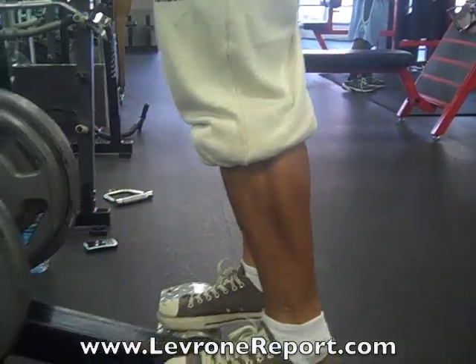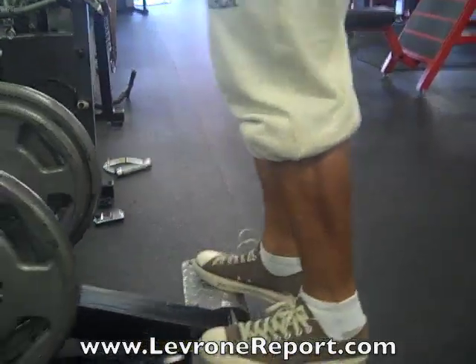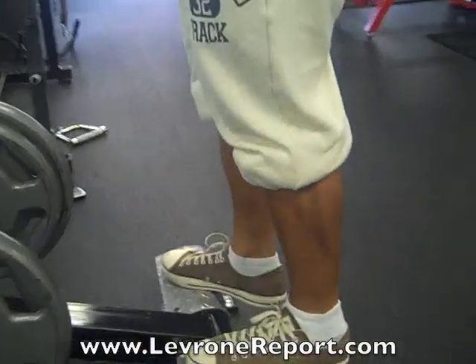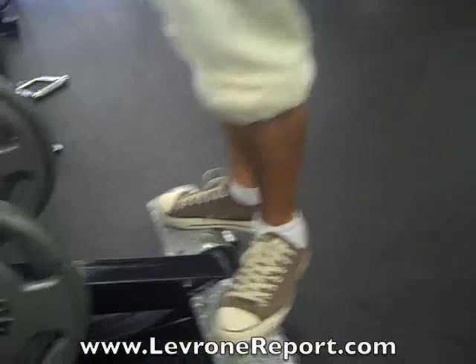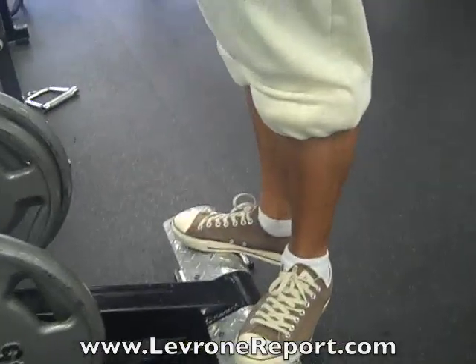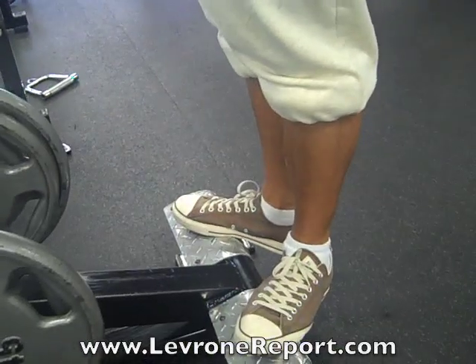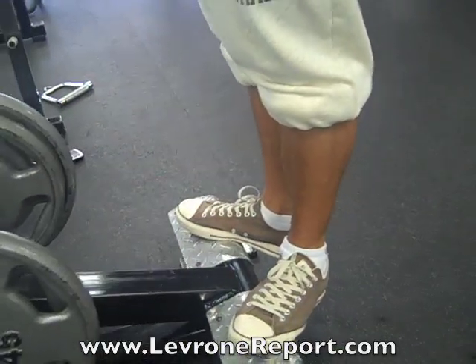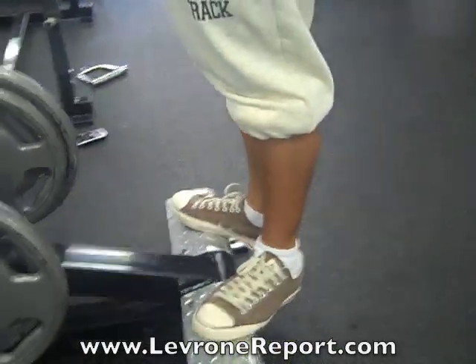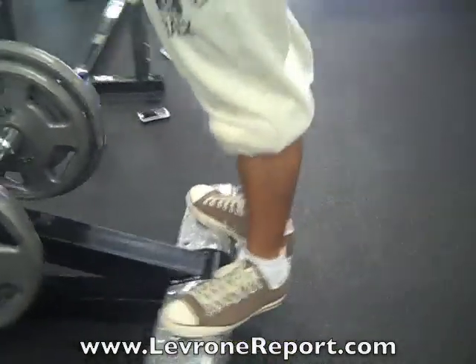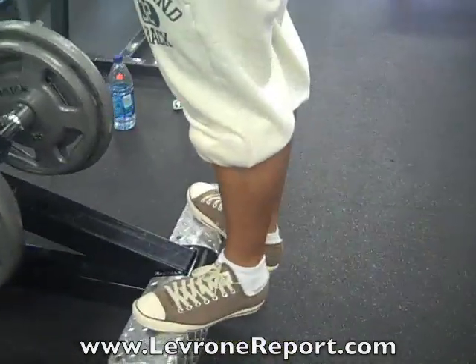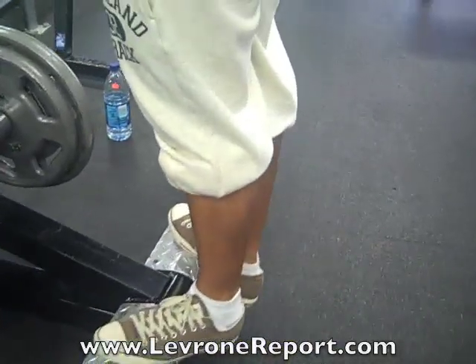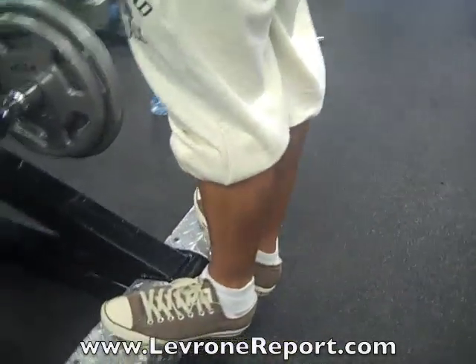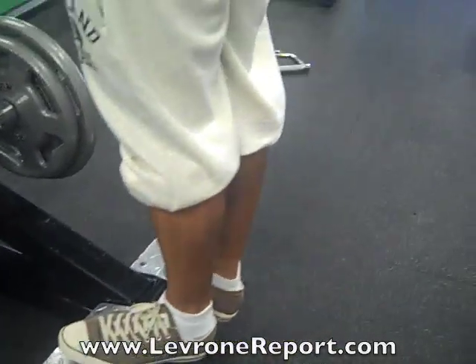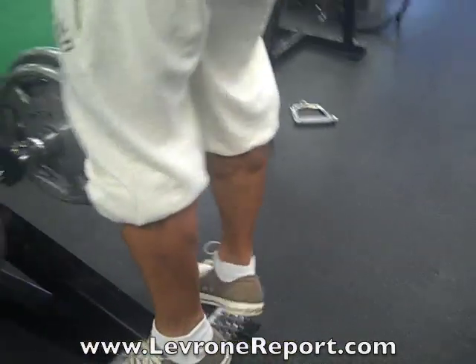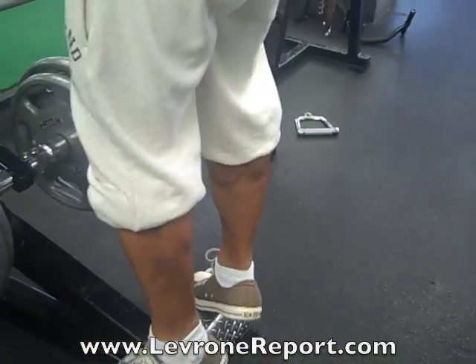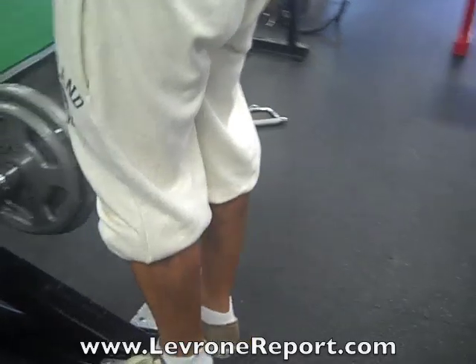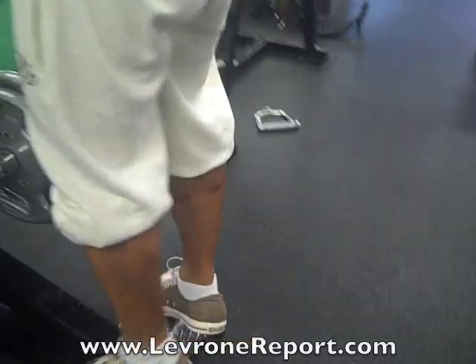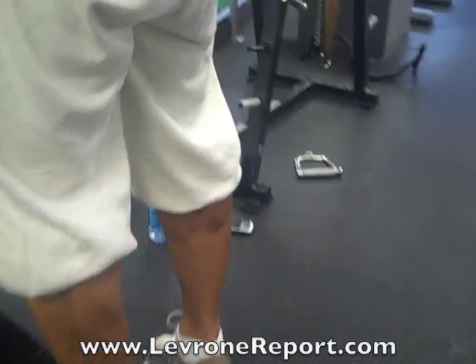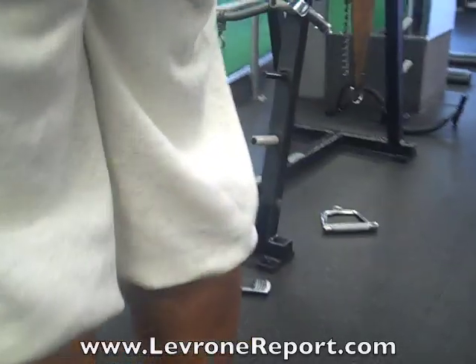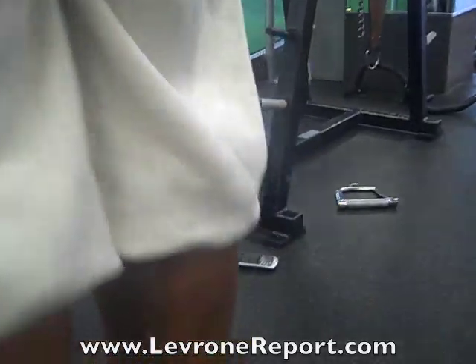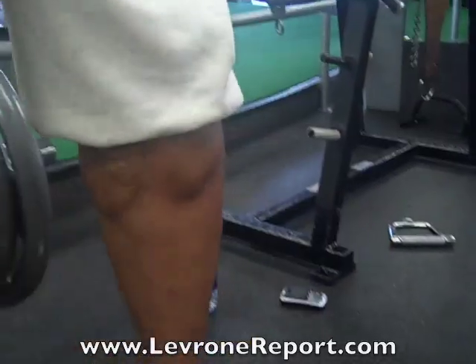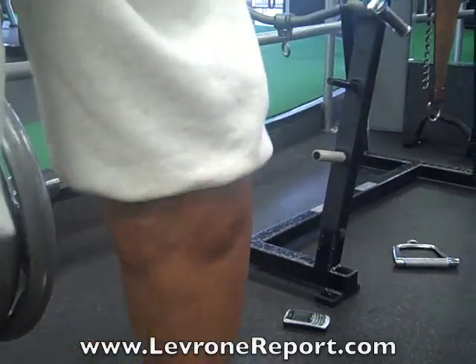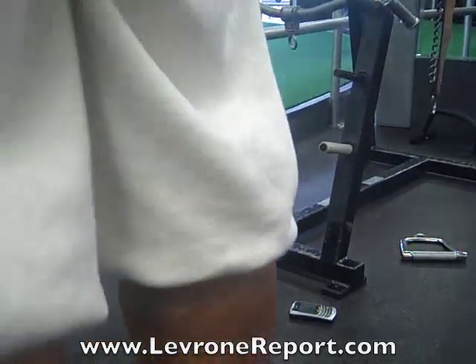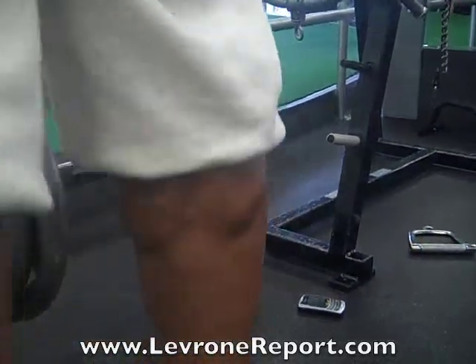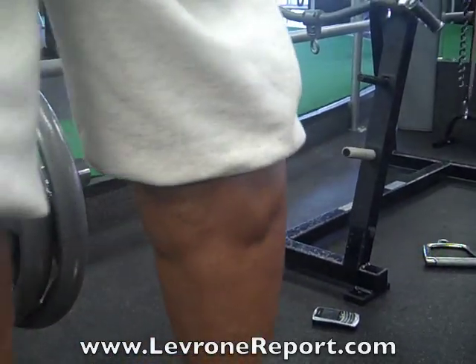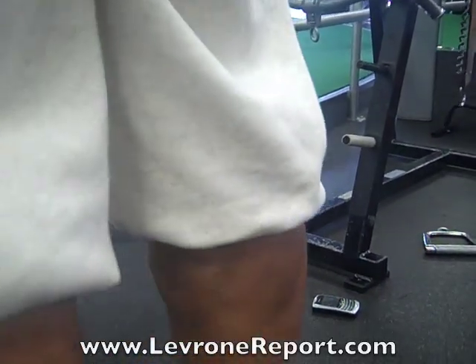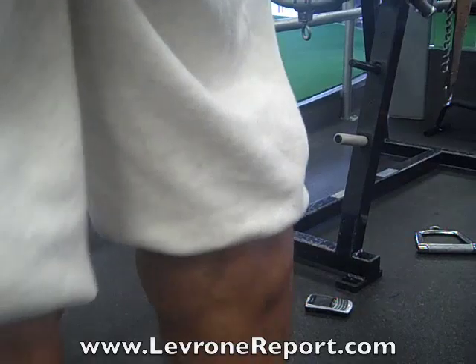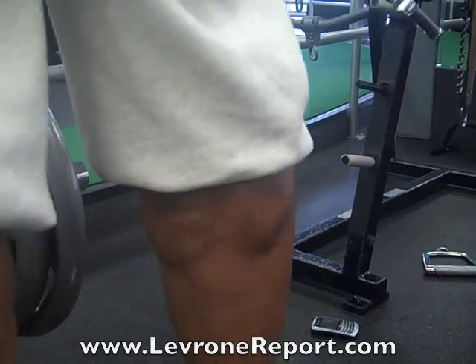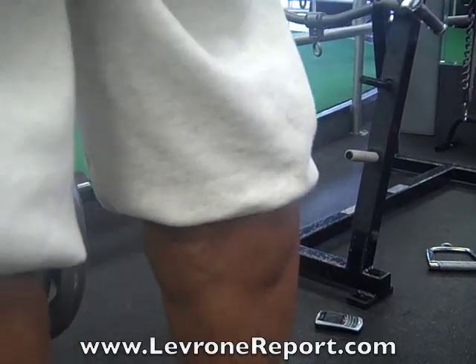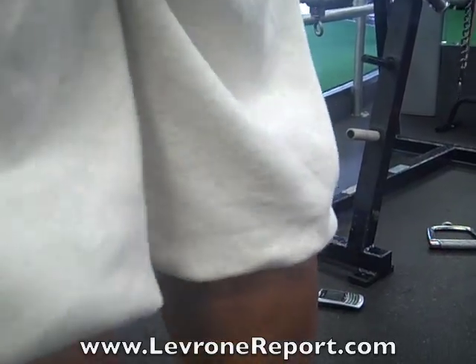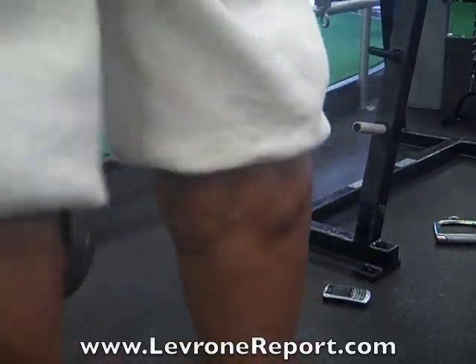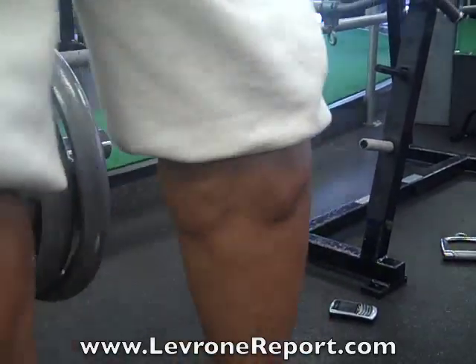From here I'm going to go toes out. I'm hitting the inner part of my calf — one, two, three, four, five, six.